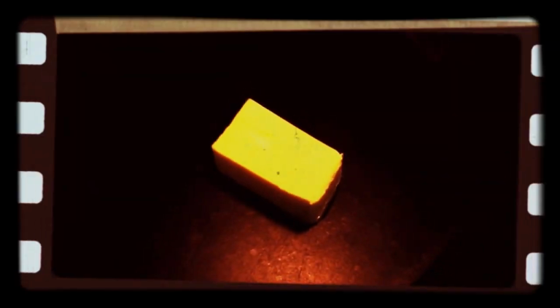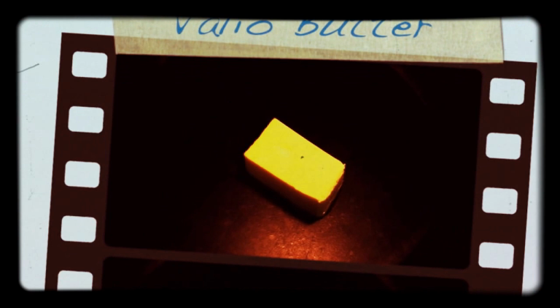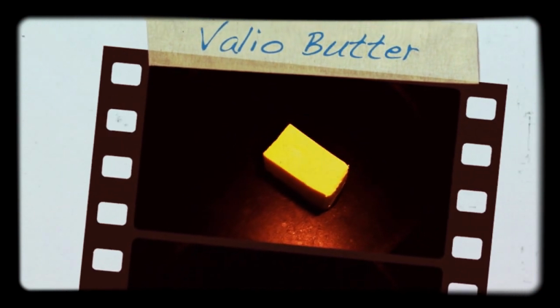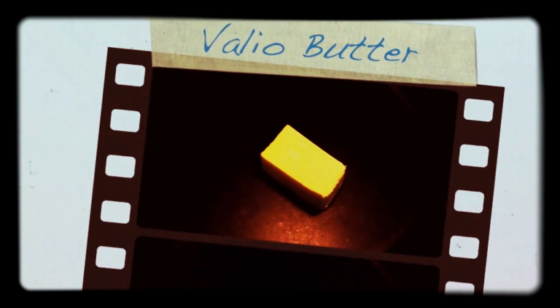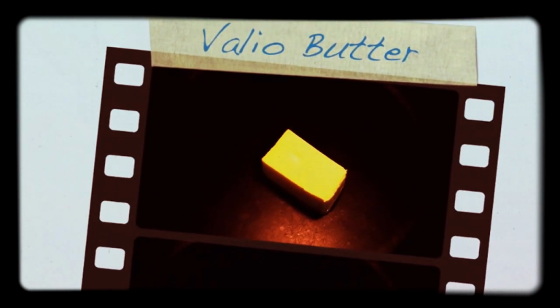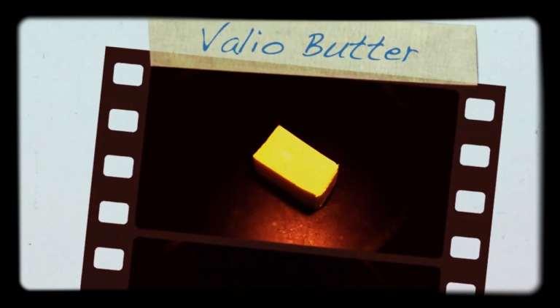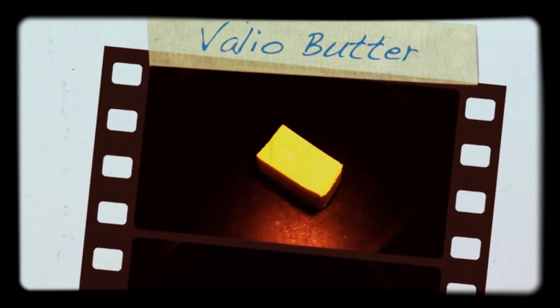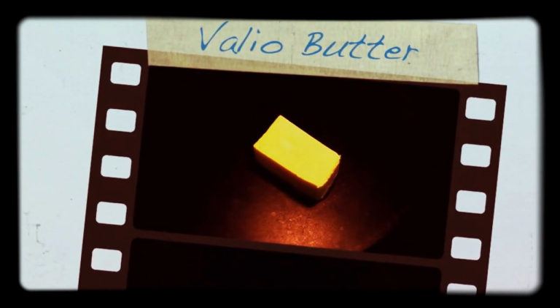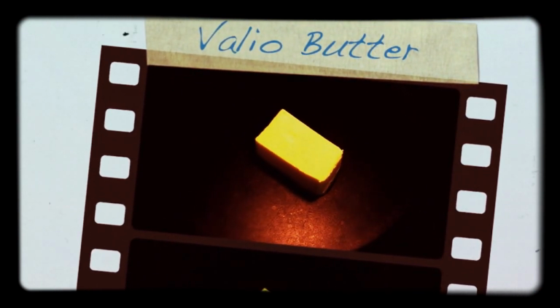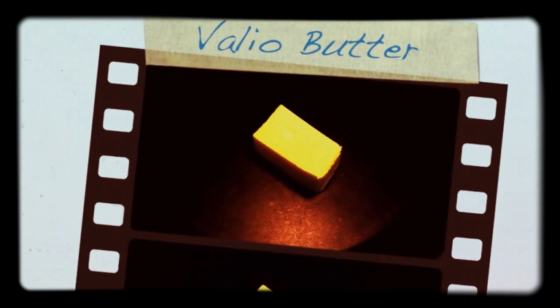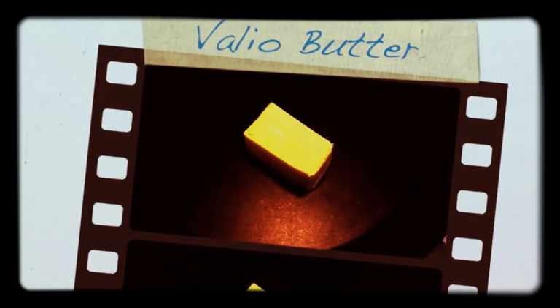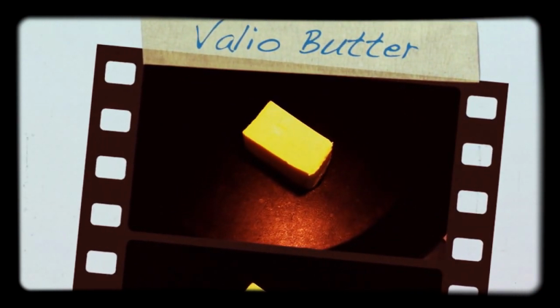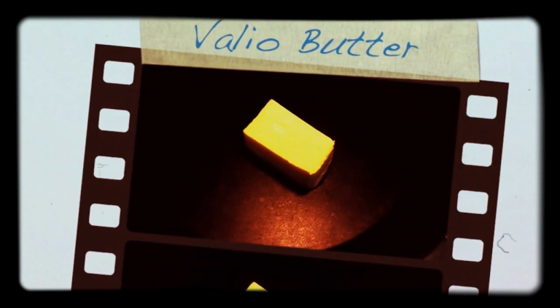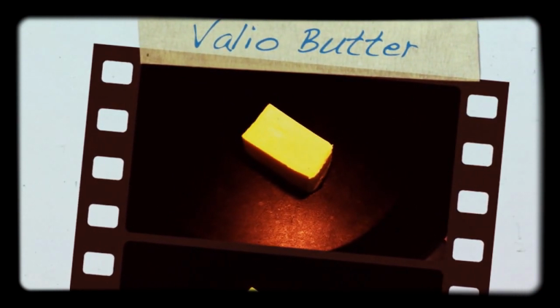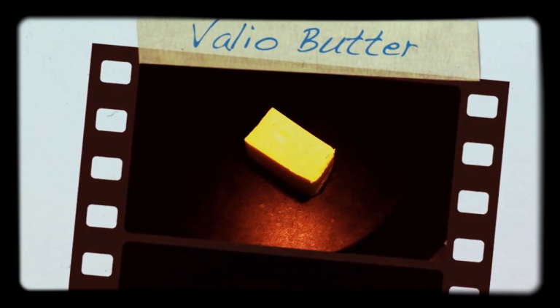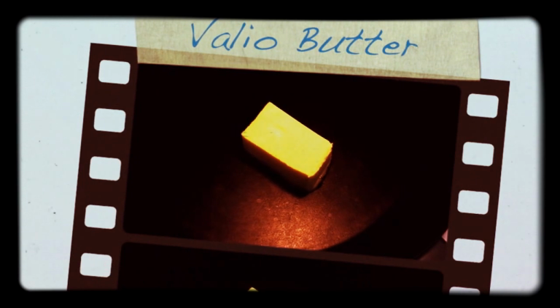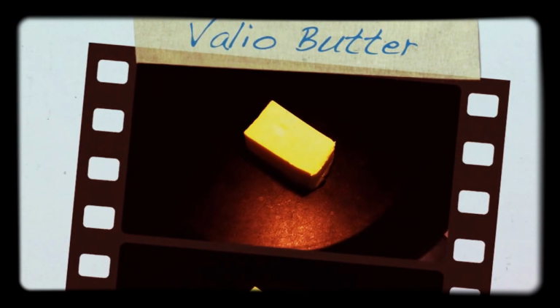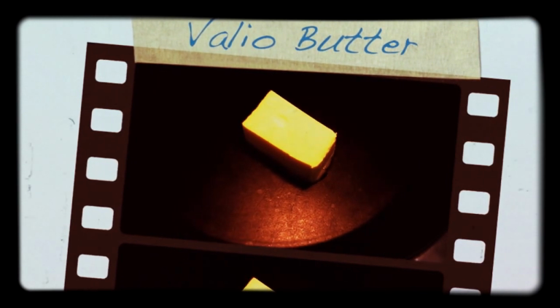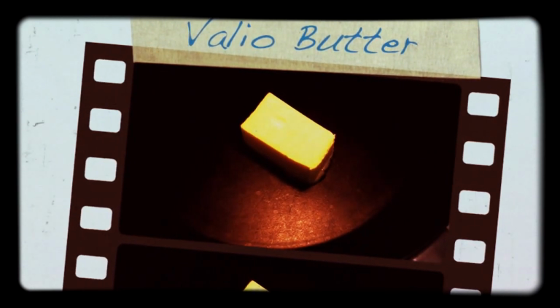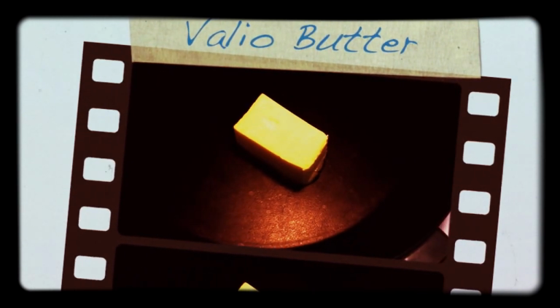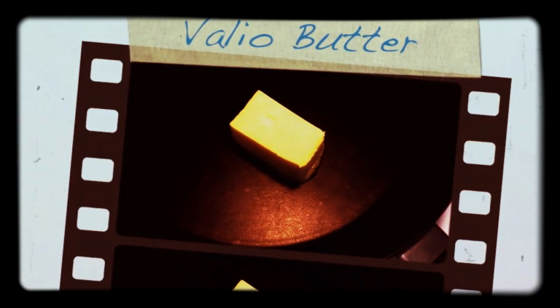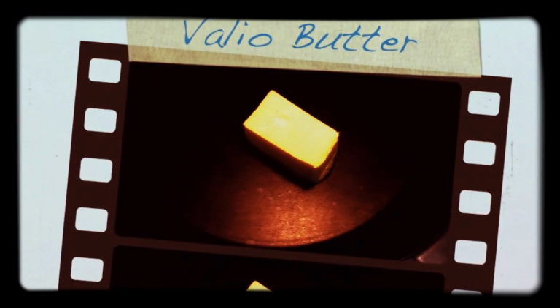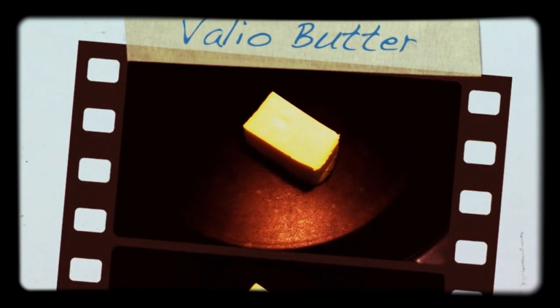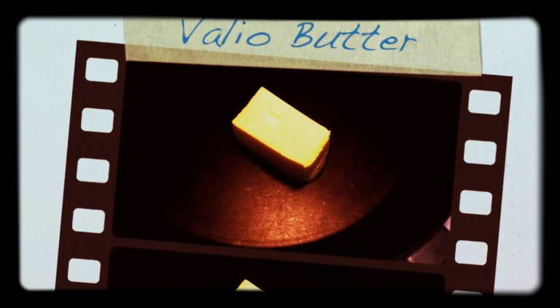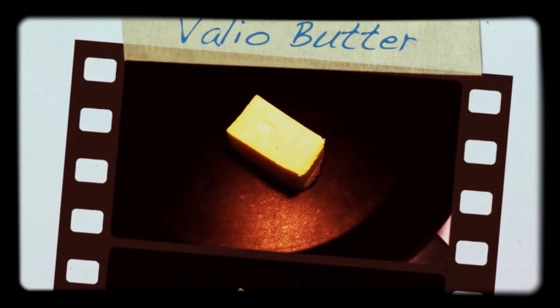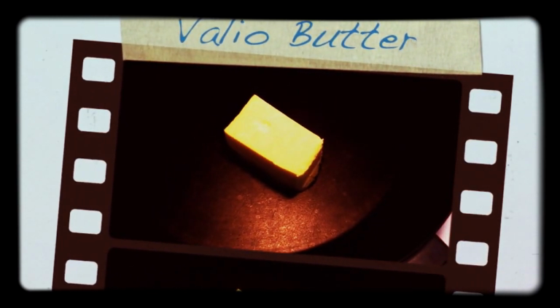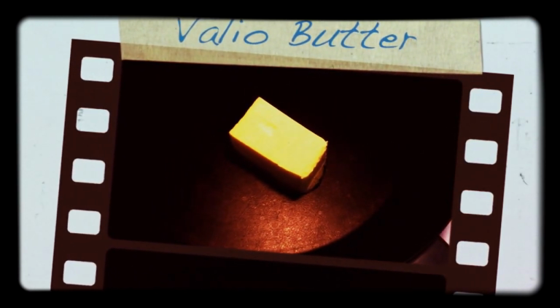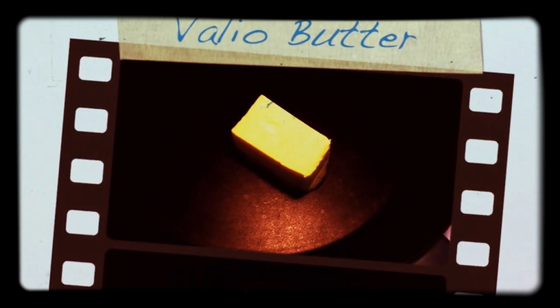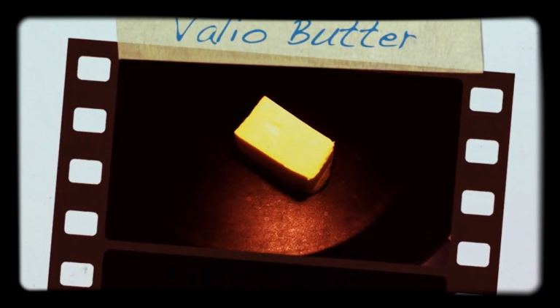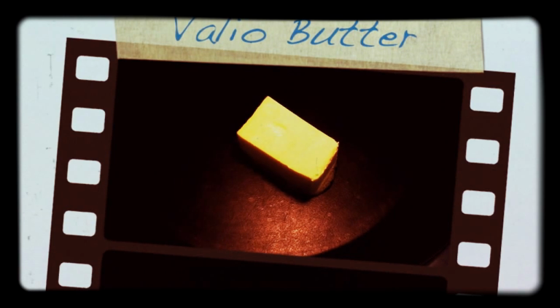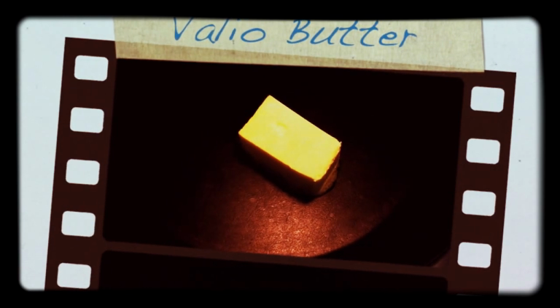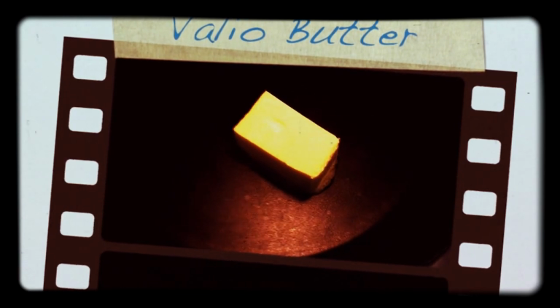The other thing that is most important when you're cooking Muiko is to fry it in butter. No oil. The proper way to do it is with butter.